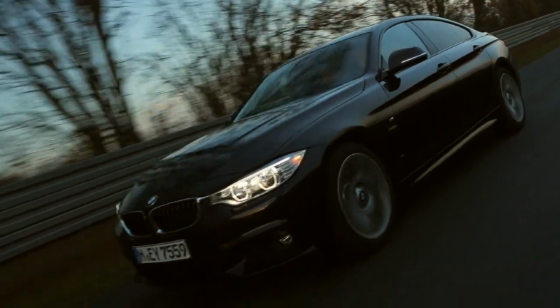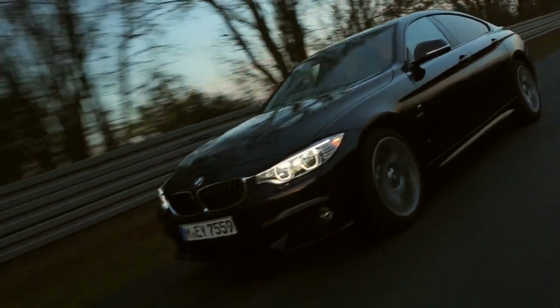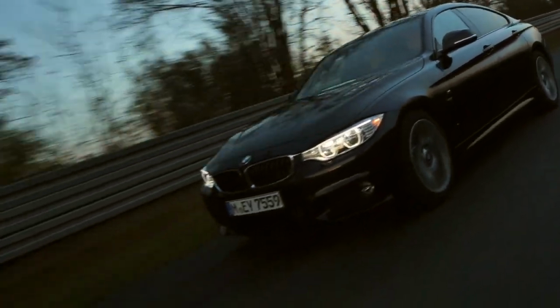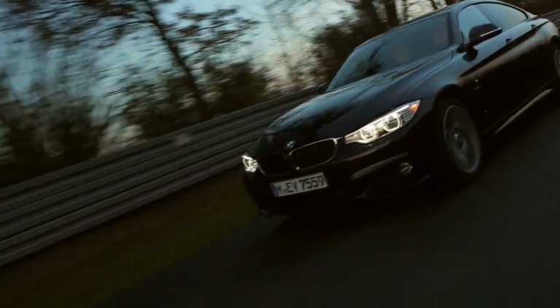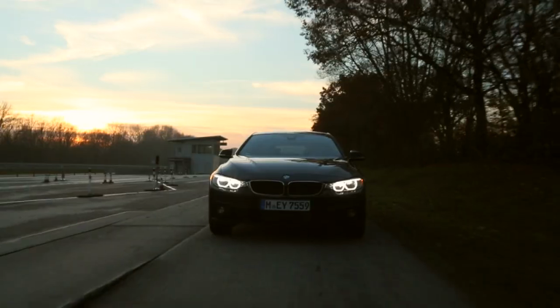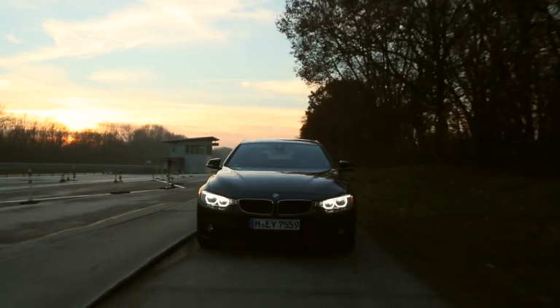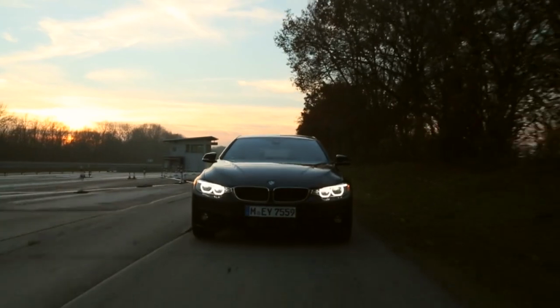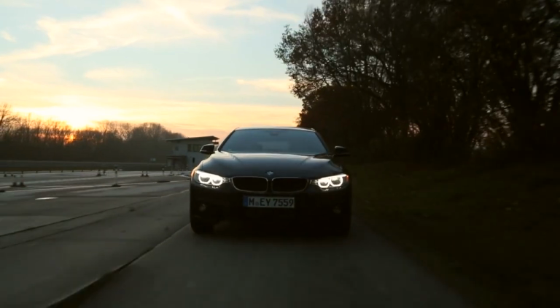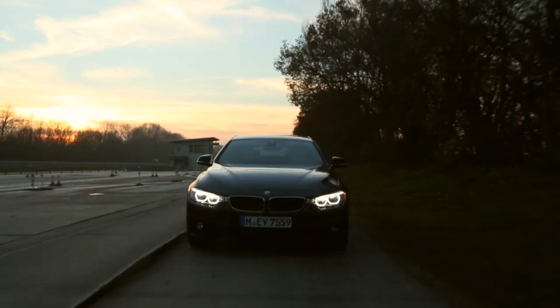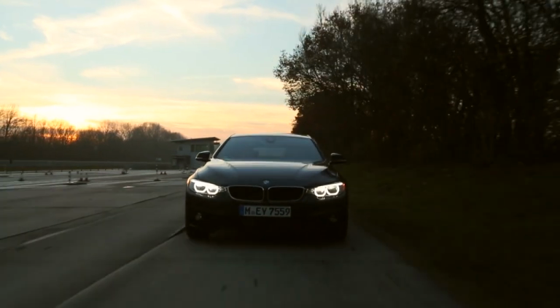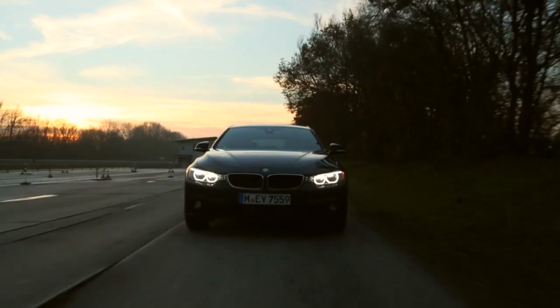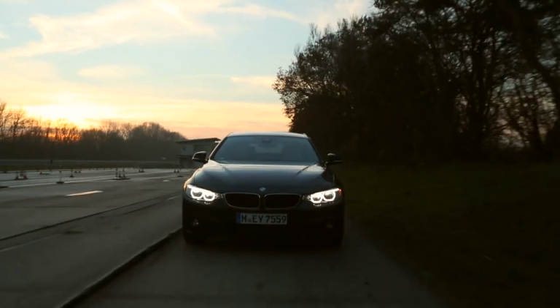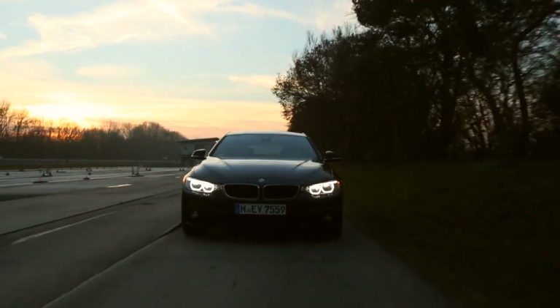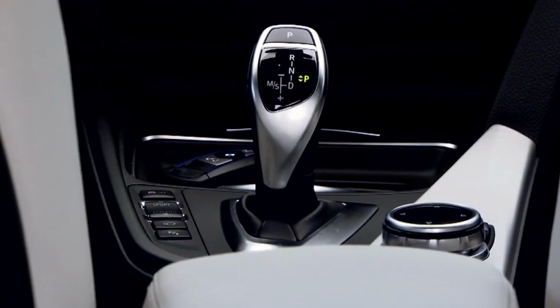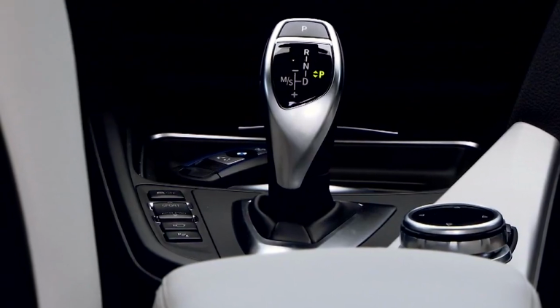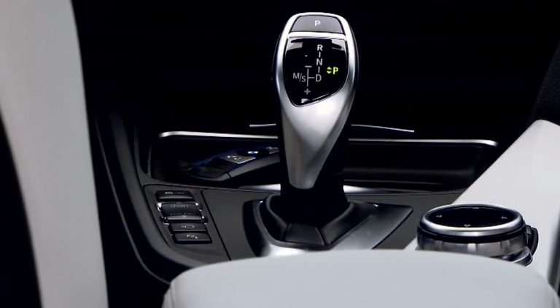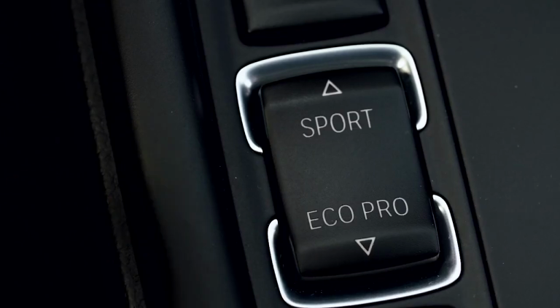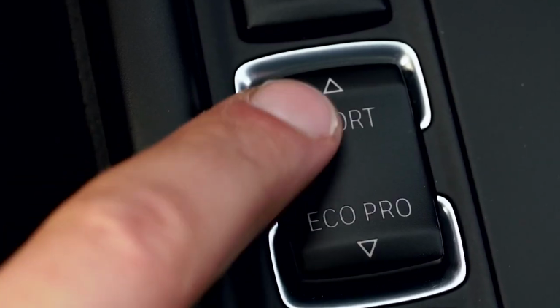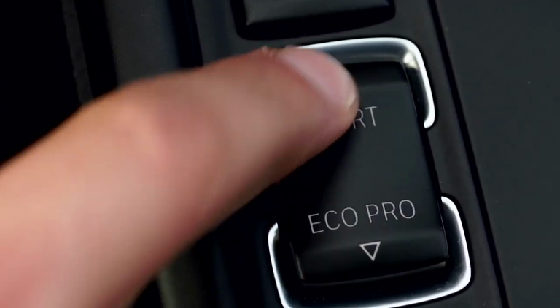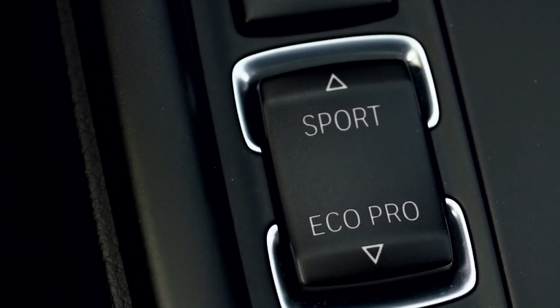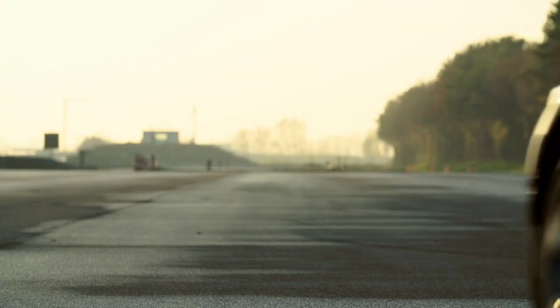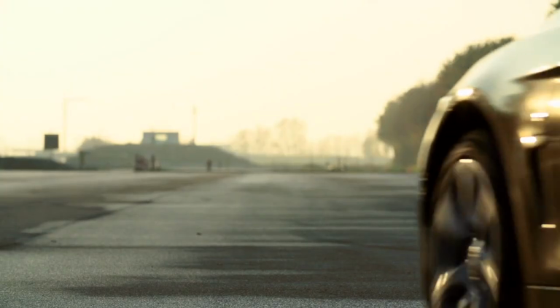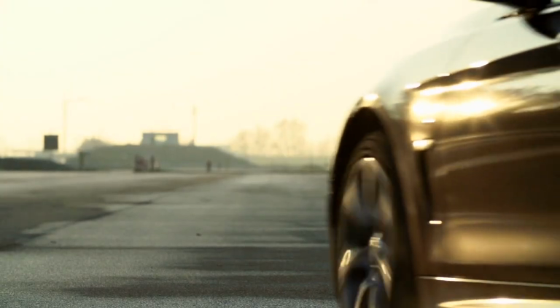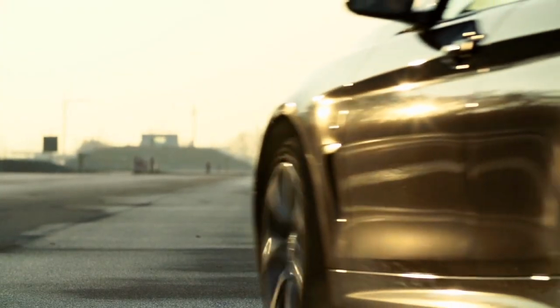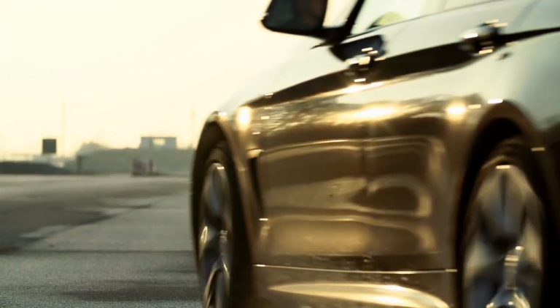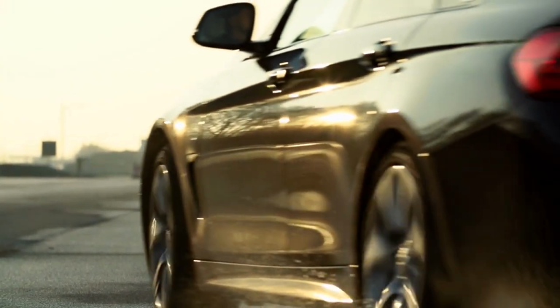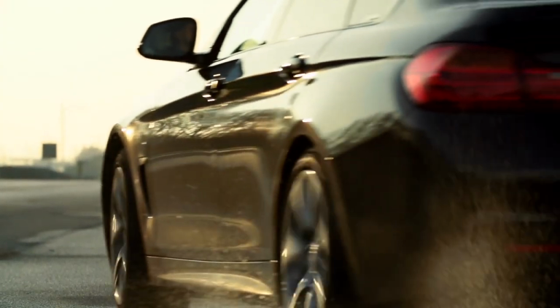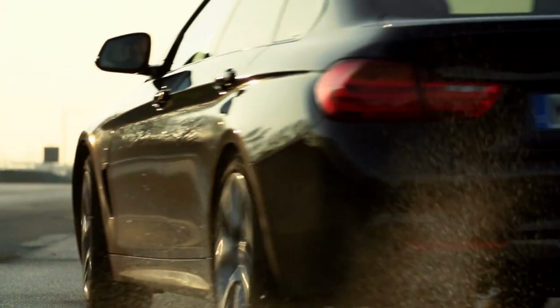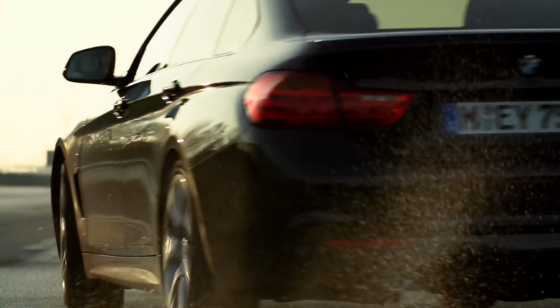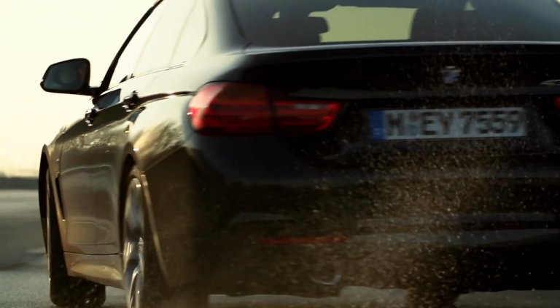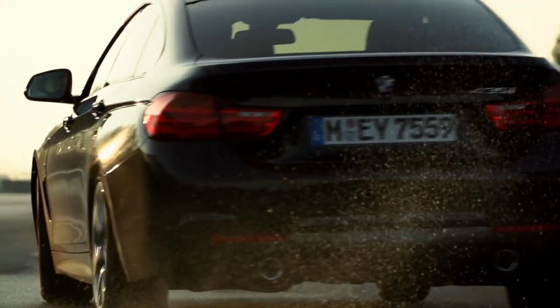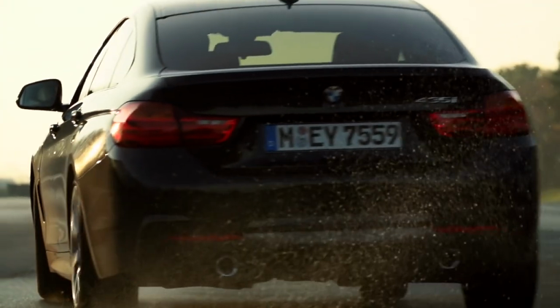Different driving characteristics in one car — the adaptive M suspension makes it possible with the driving experience control button. Available for many BMW and all BMW M models.